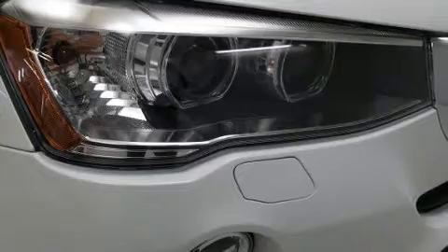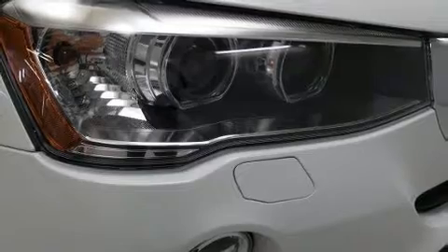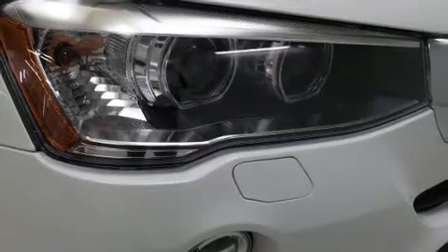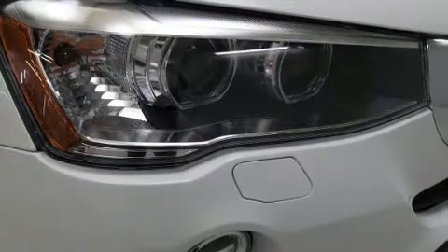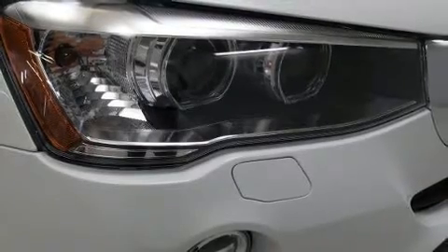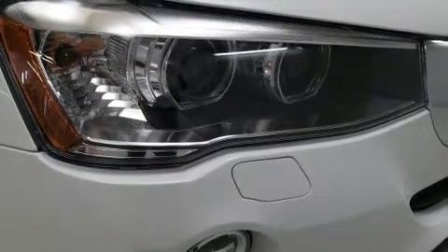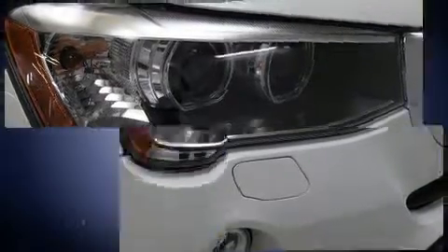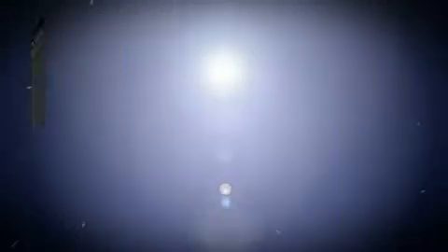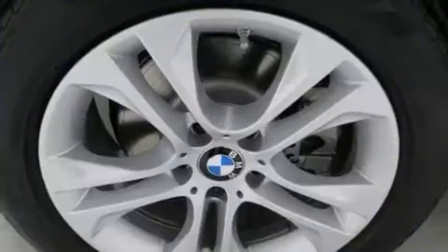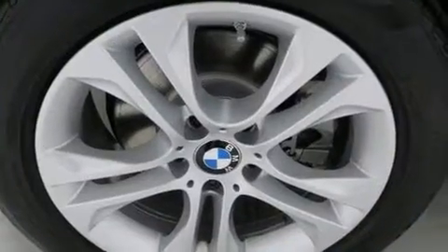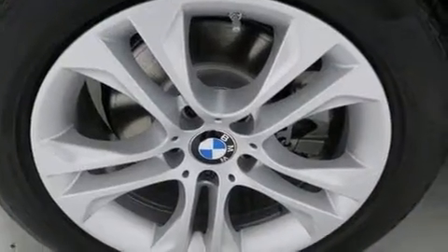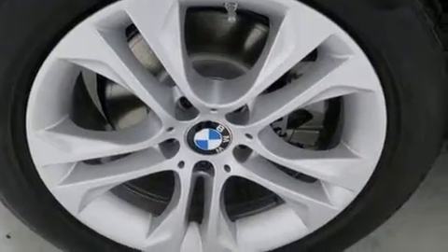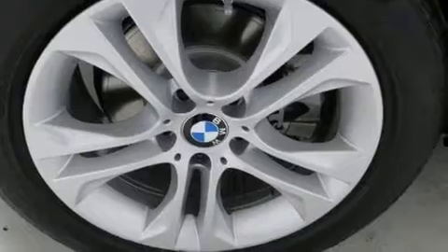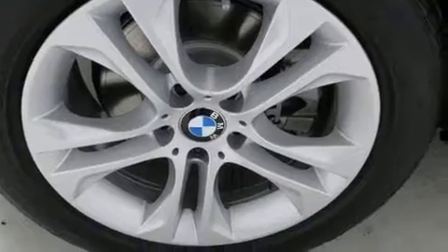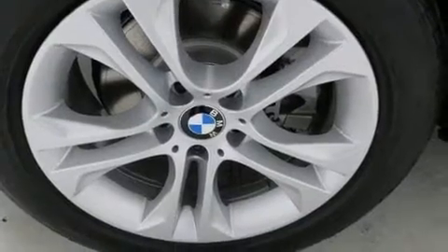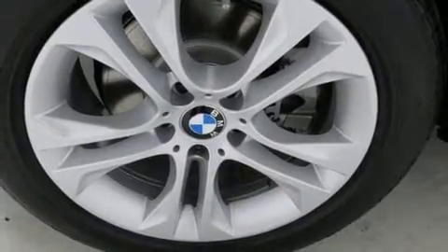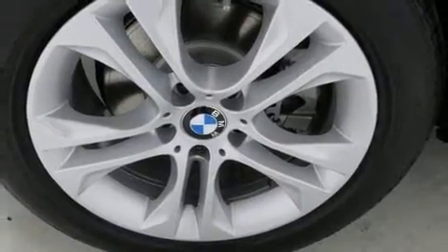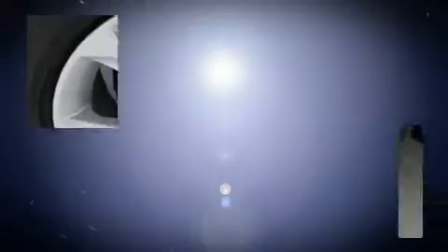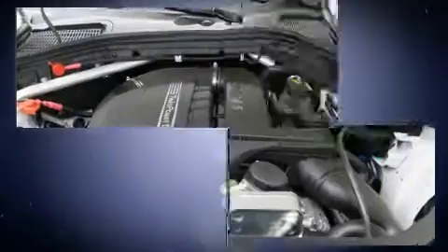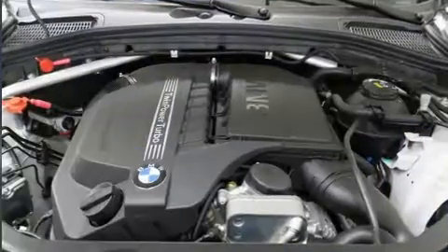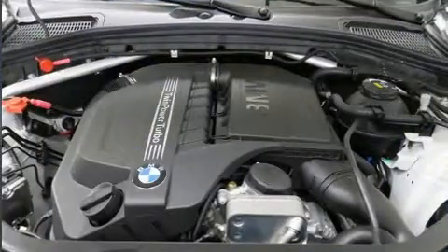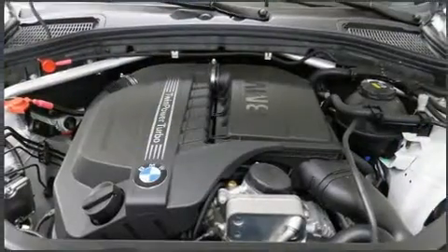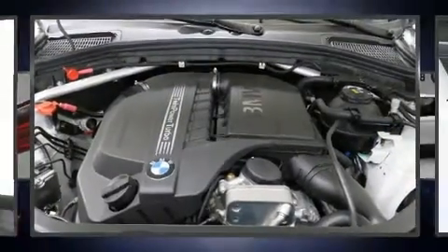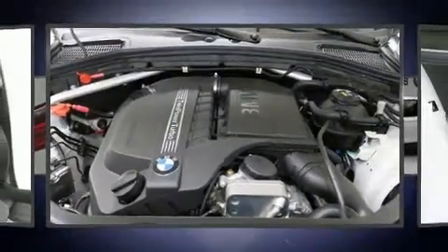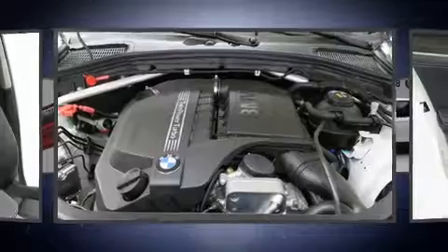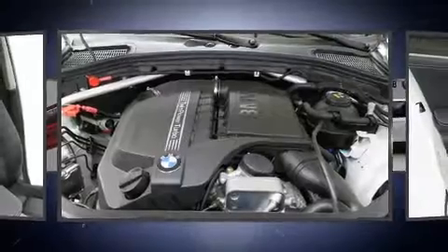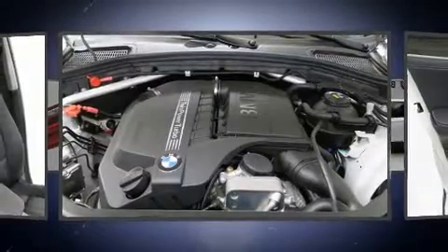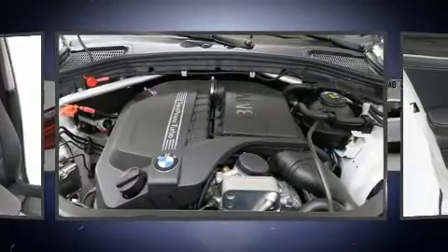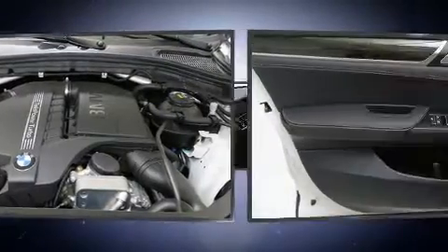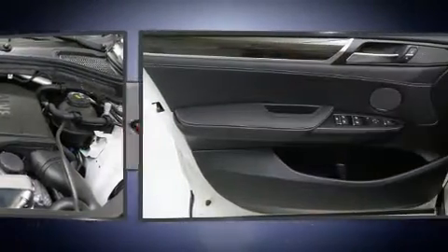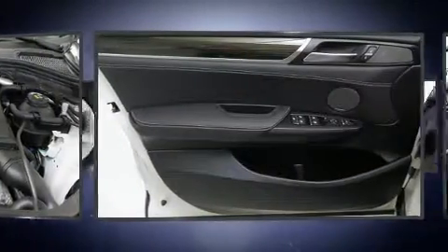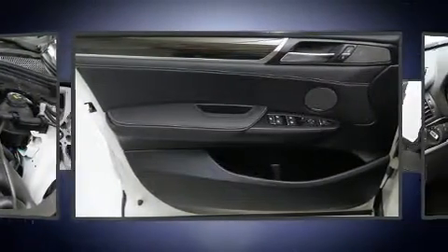BMW infused the interior with top-shelf amenities such as a built-in garage door transmitter, a power seat, an automatic dimming rear-view mirror, a power liftgate, and a split folding rear seat.